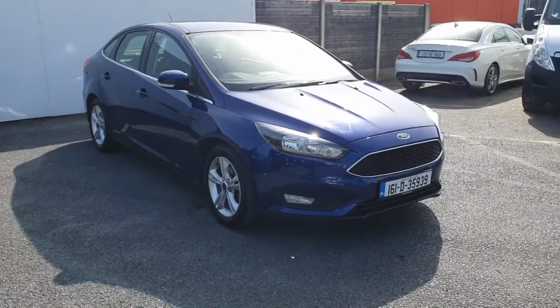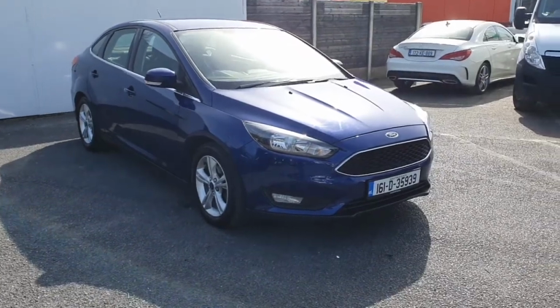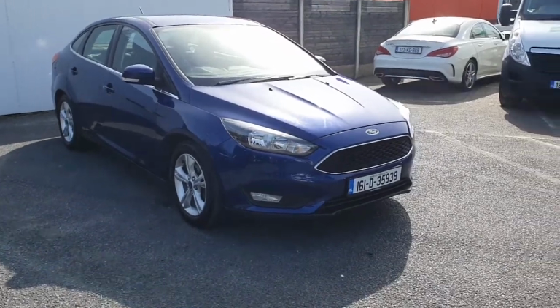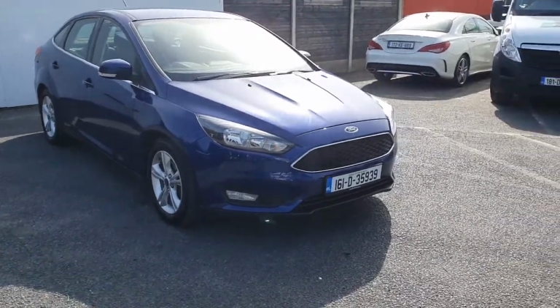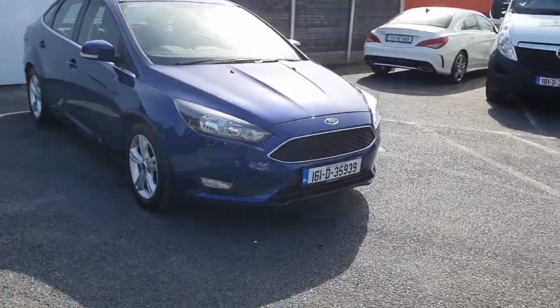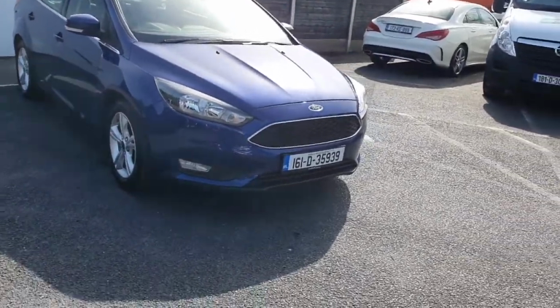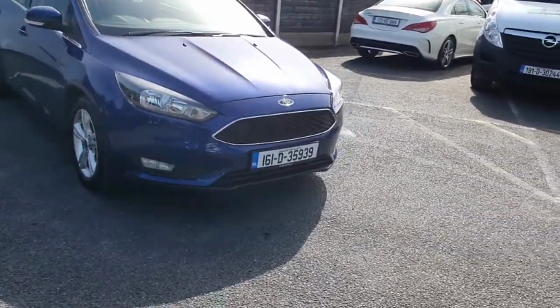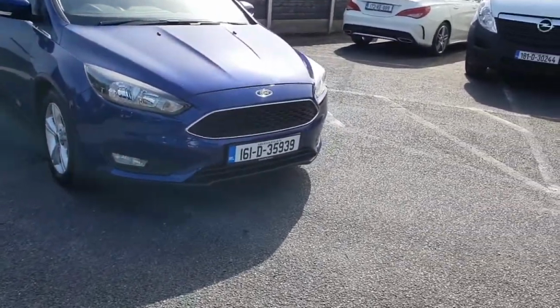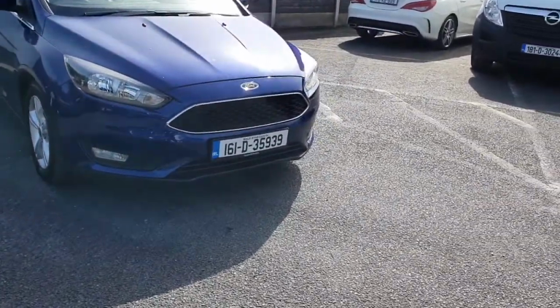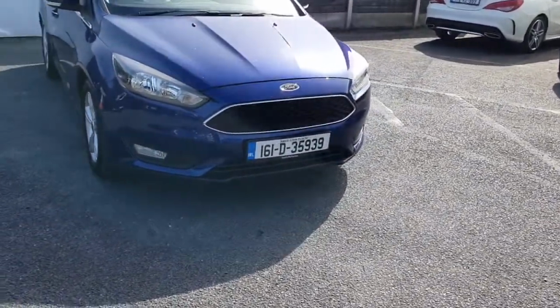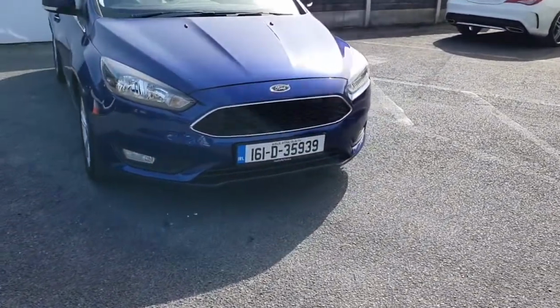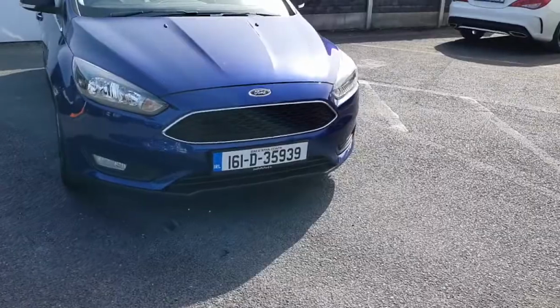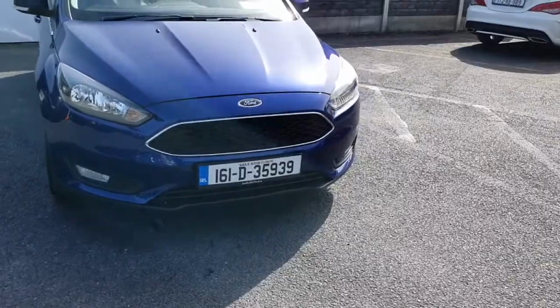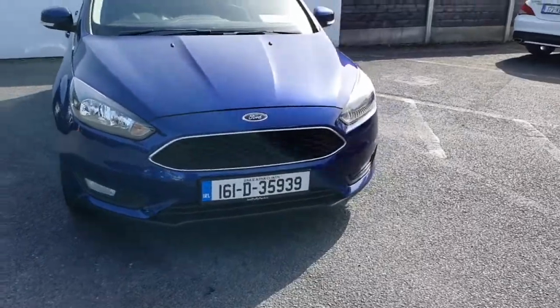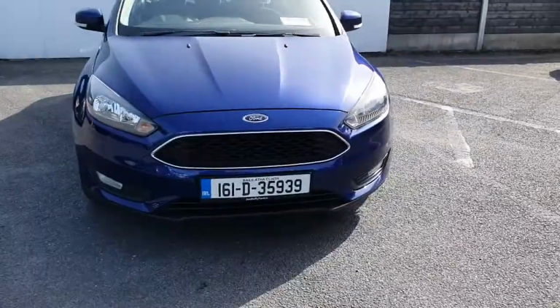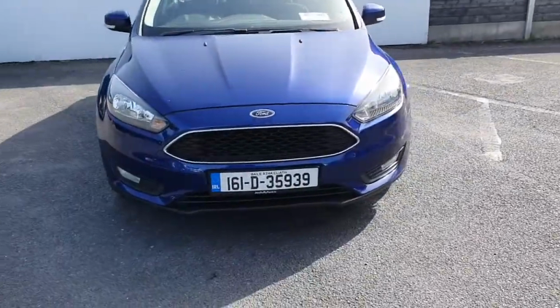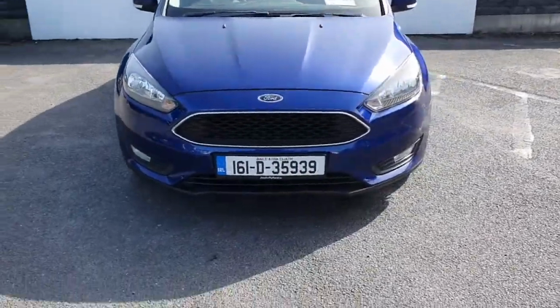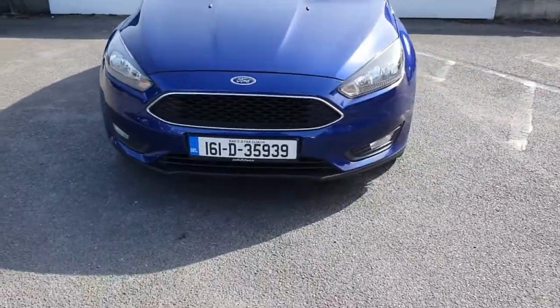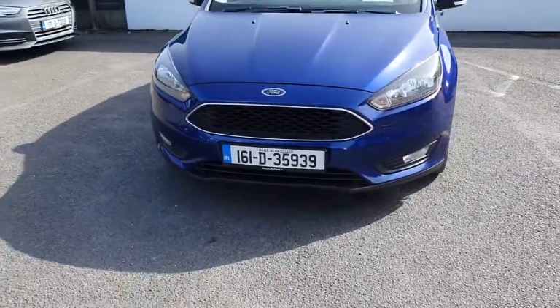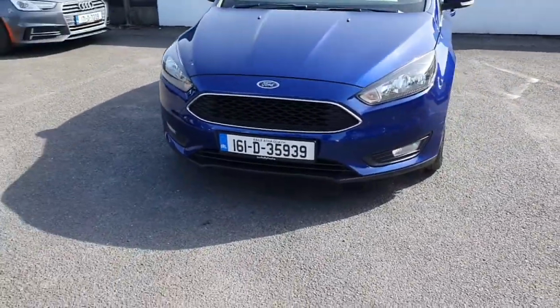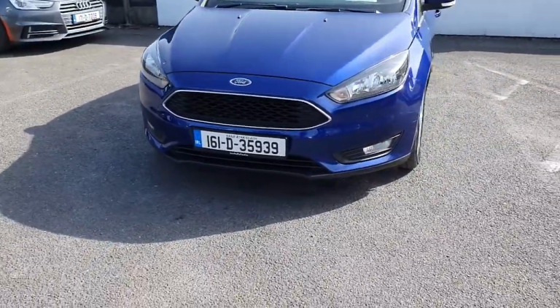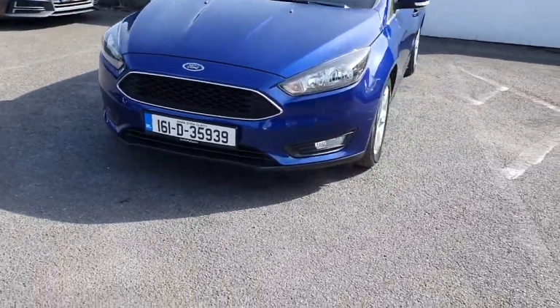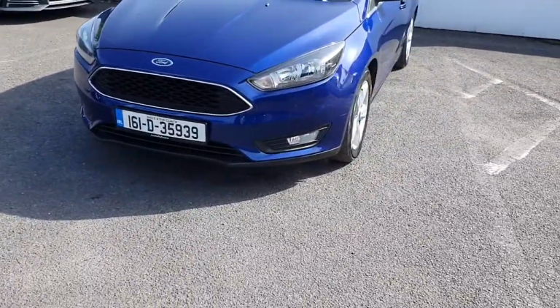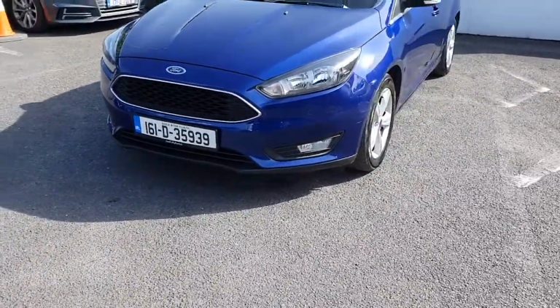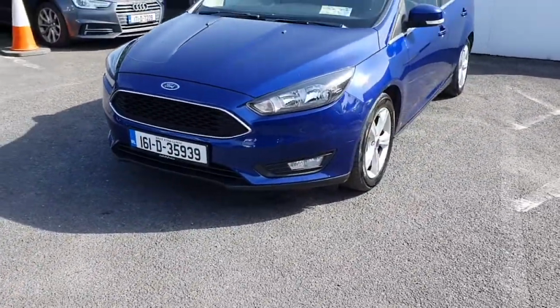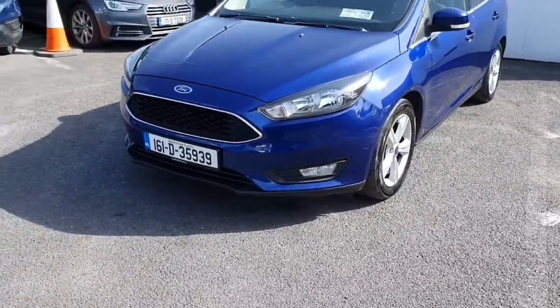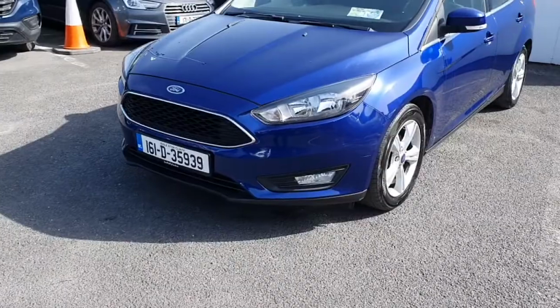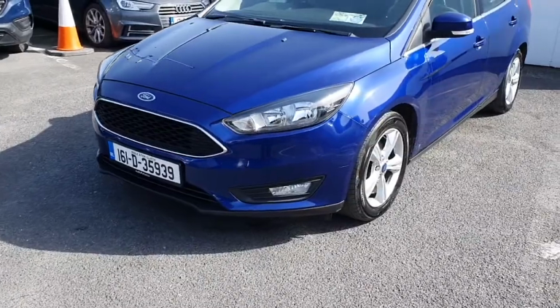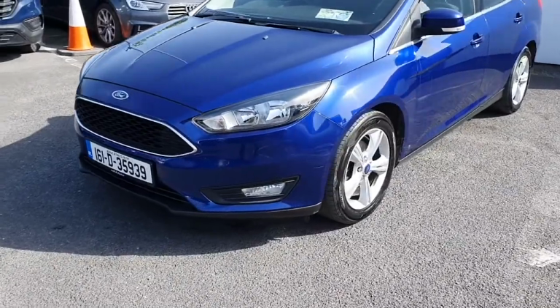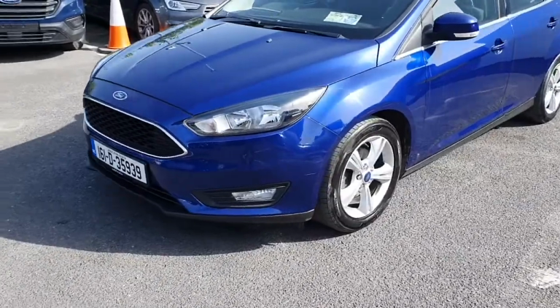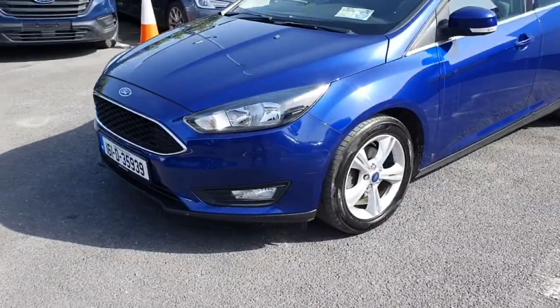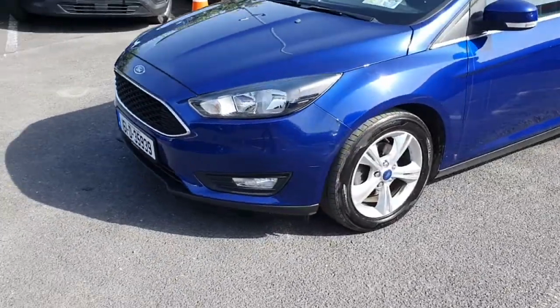Hello and welcome to Jotofy Ford Online Newest Car Sales. Here today we have this 2016 Ford Focus Saloon. Finished in blue. It does have a 1.5 diesel engine with 95 brake horsepower.